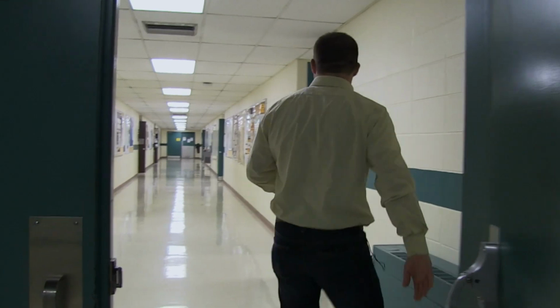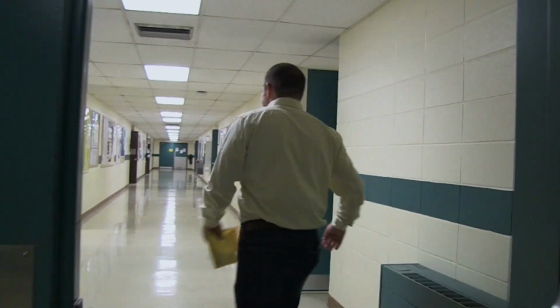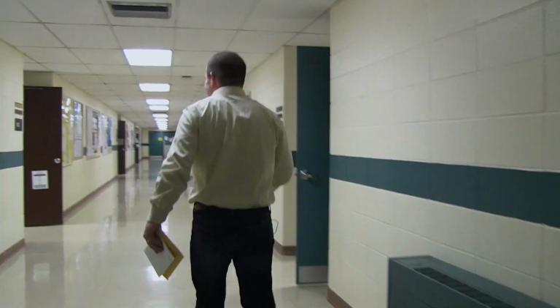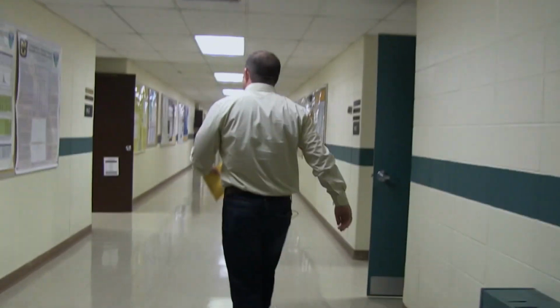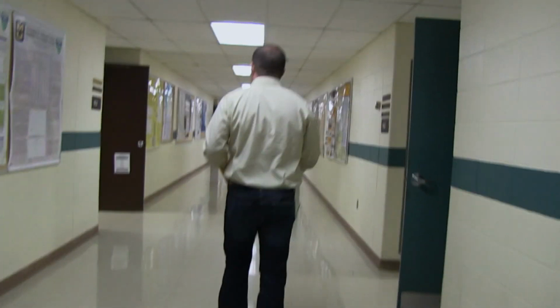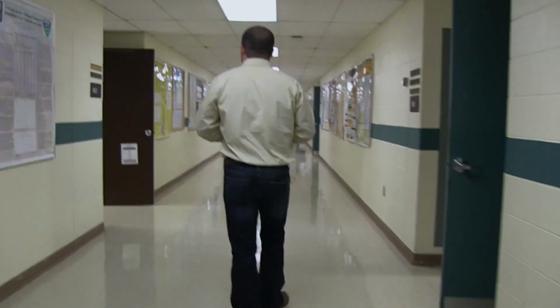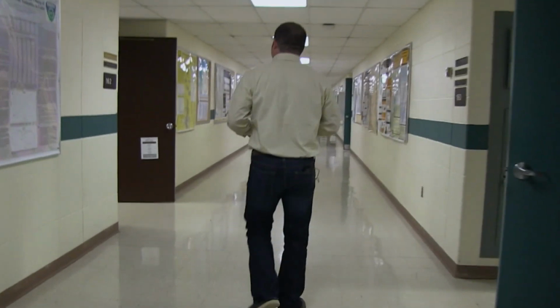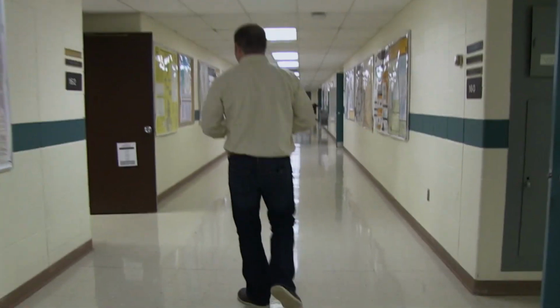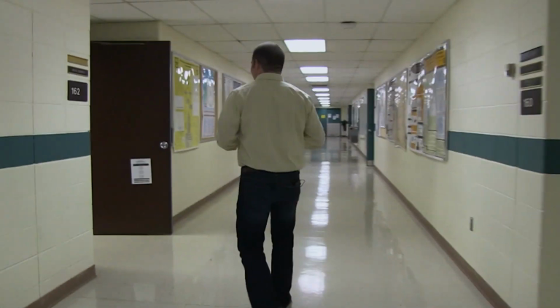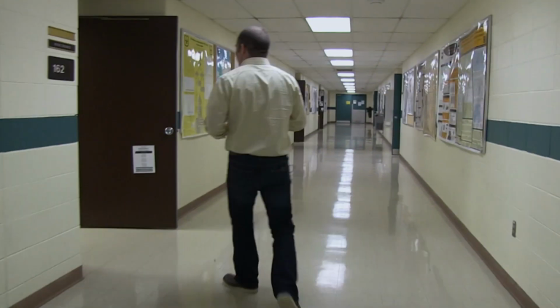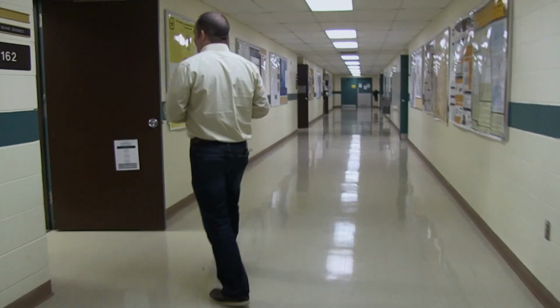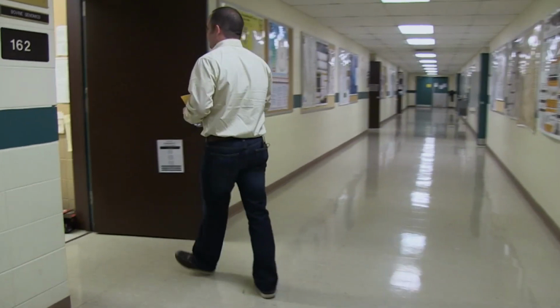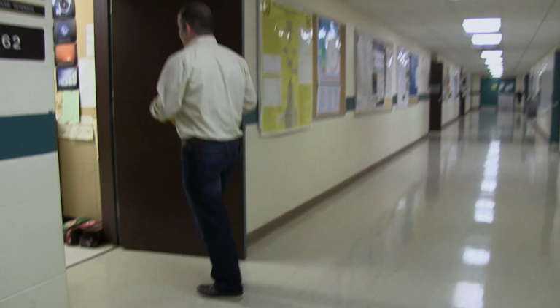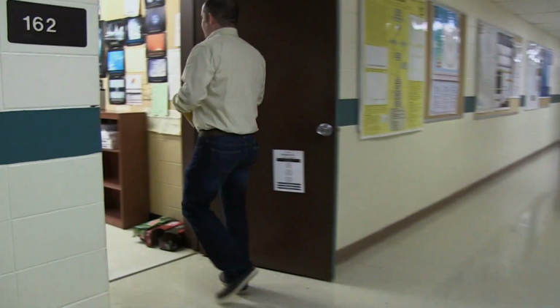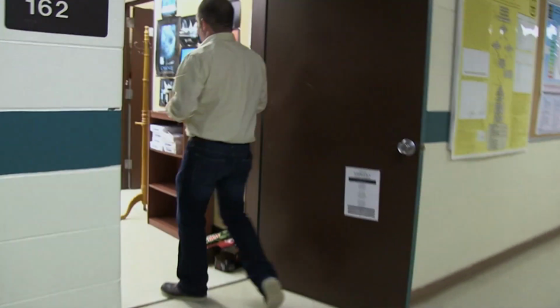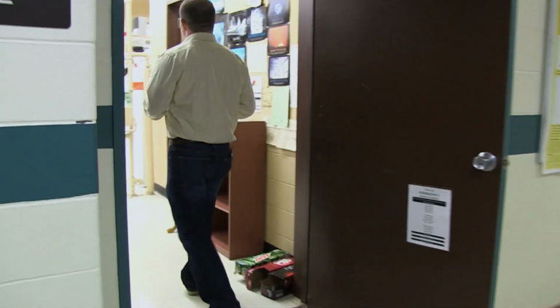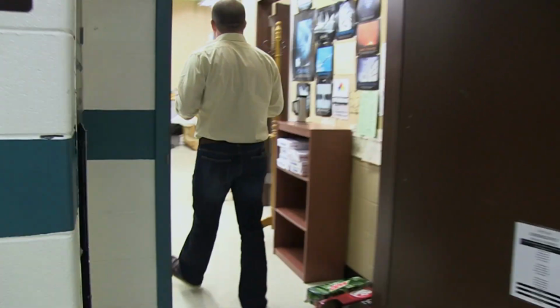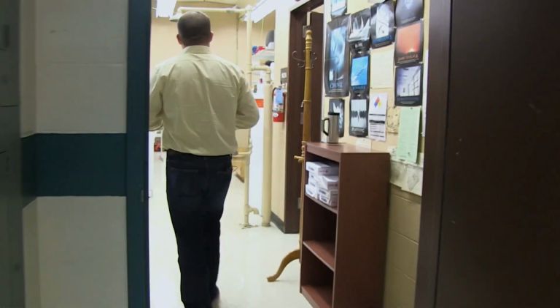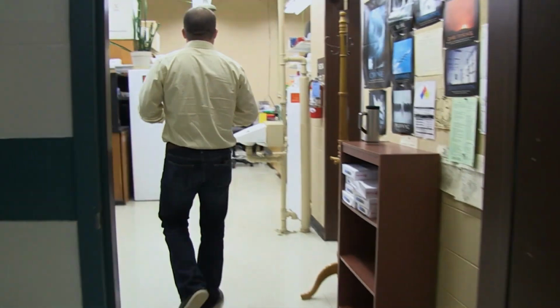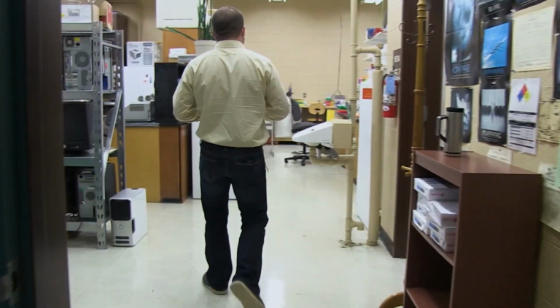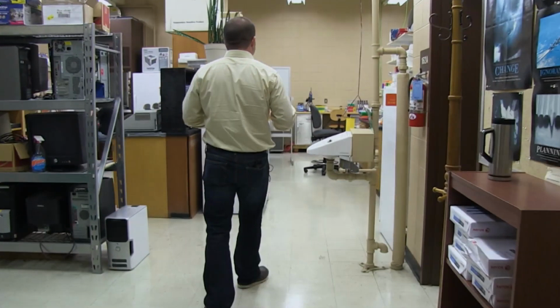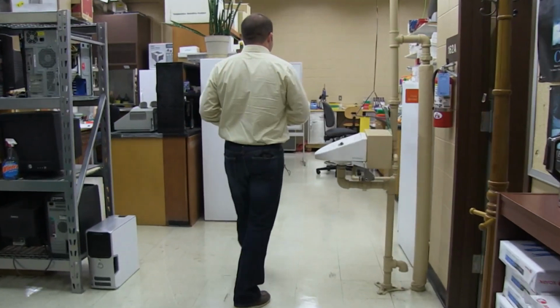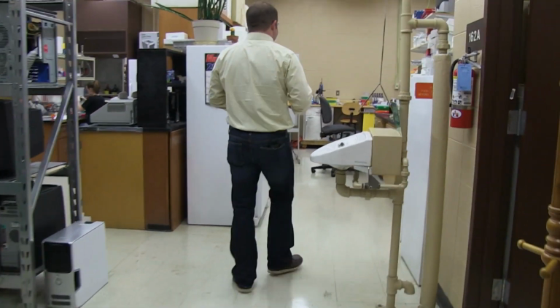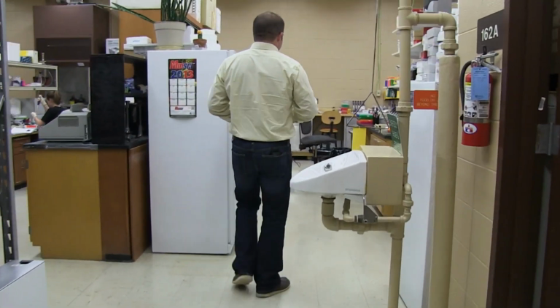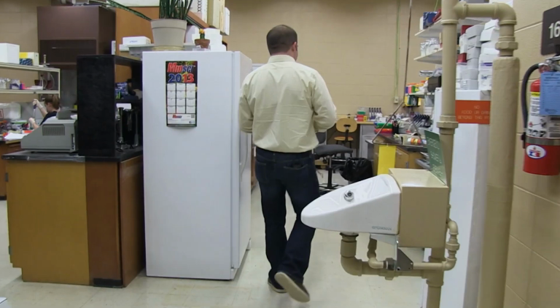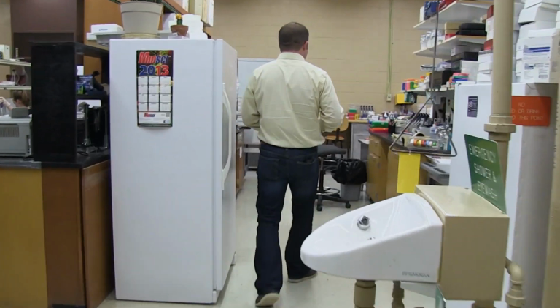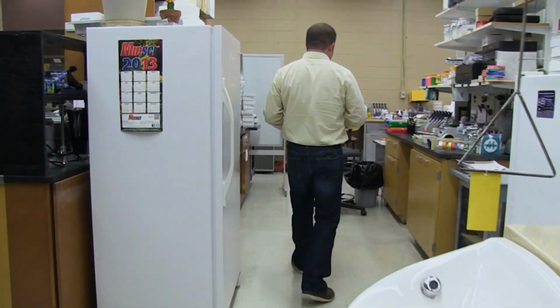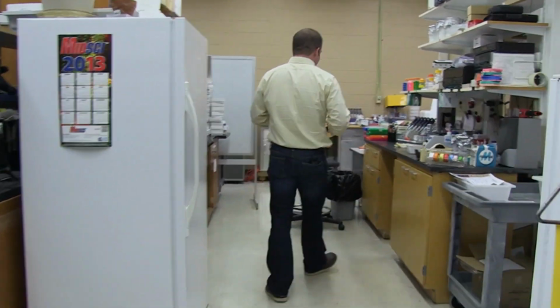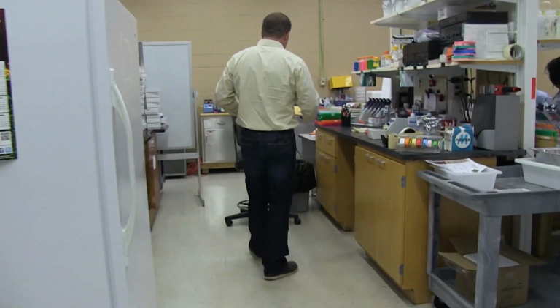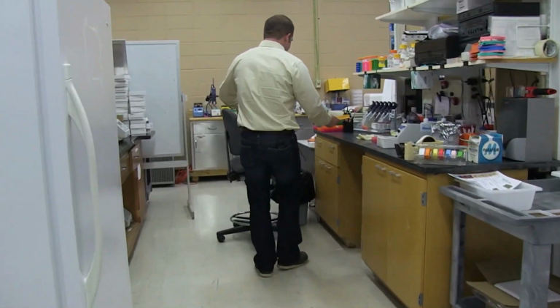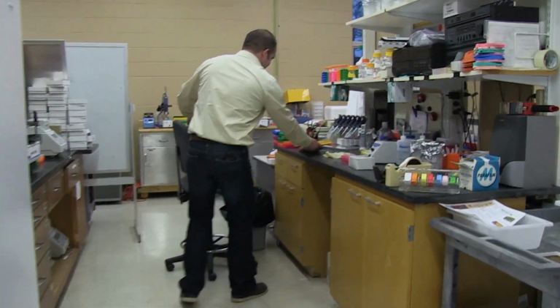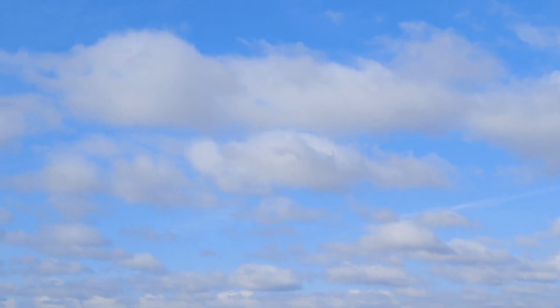Jared Decker, an animal science assistant professor at the University of Missouri, says, "The key to maintaining a vibrant and sustainable beef industry is continually adopting new technology."